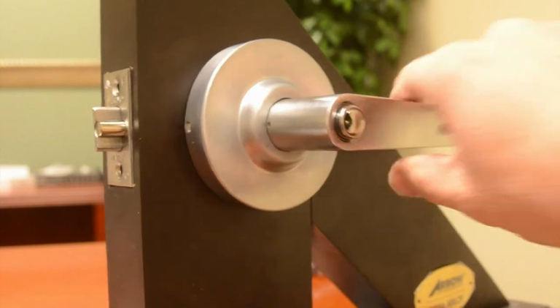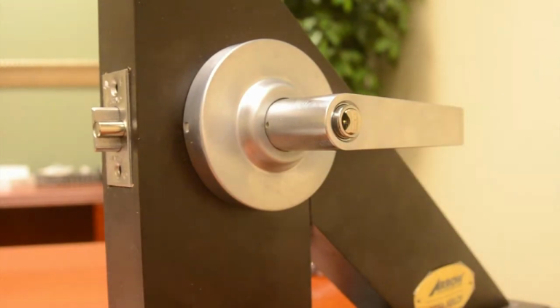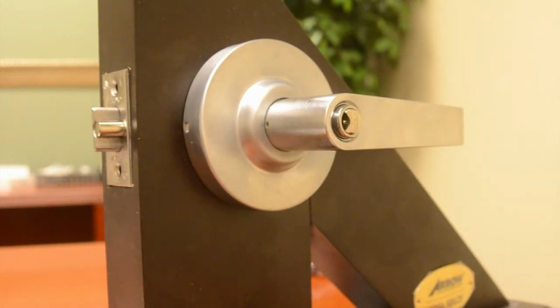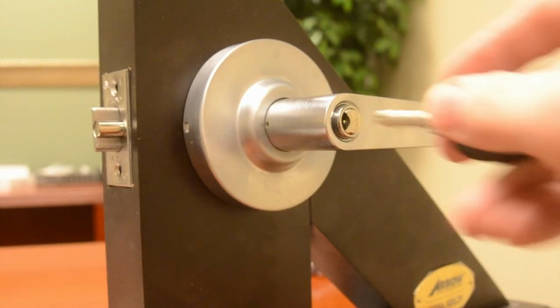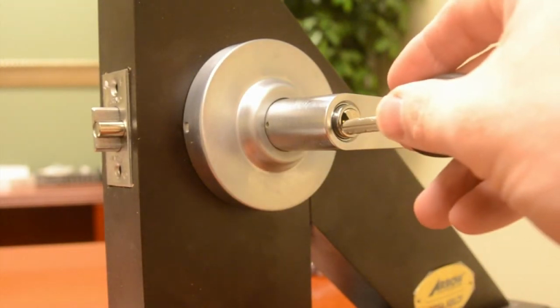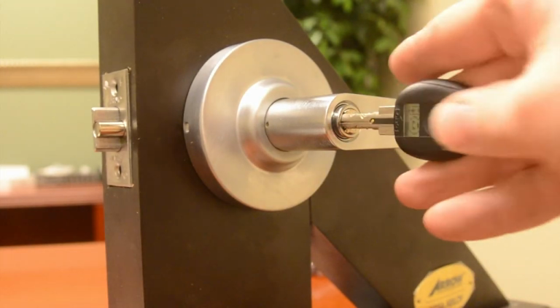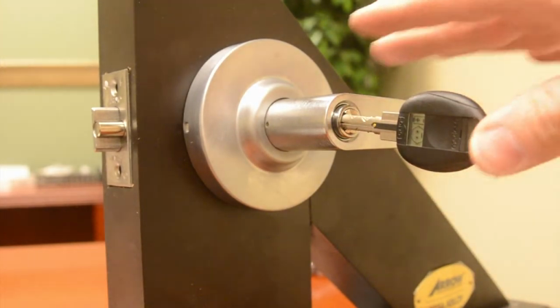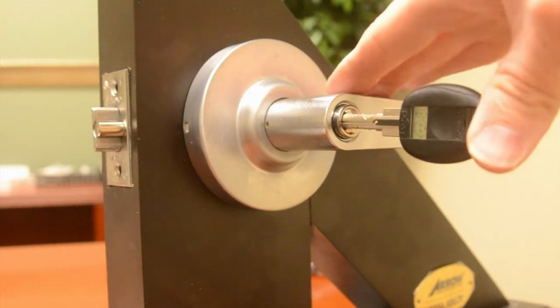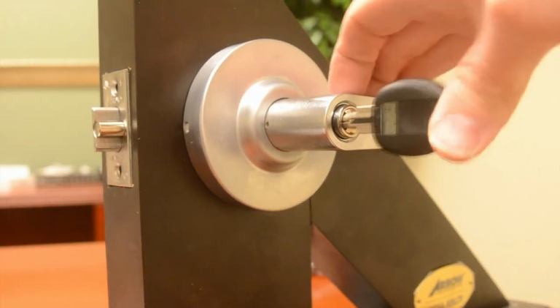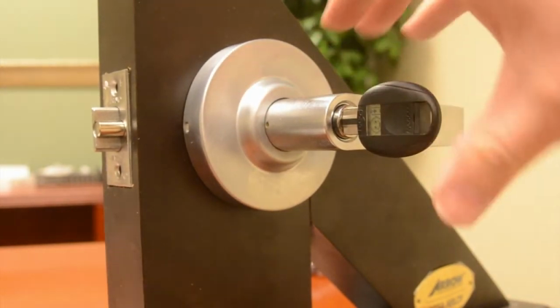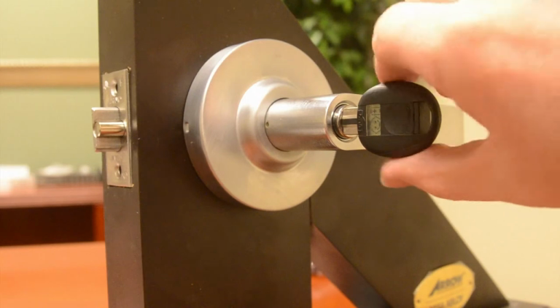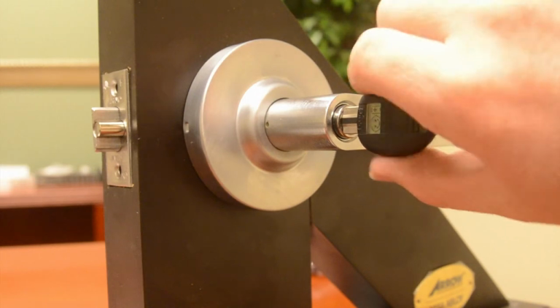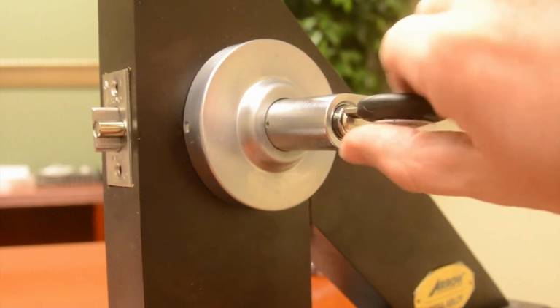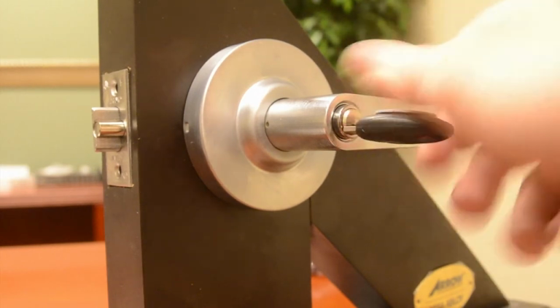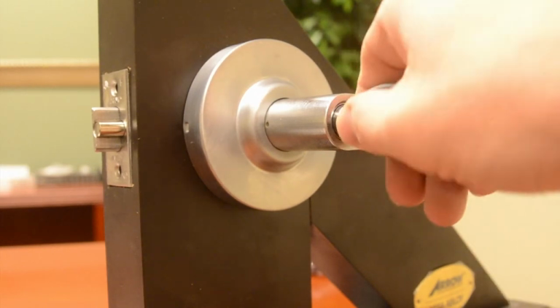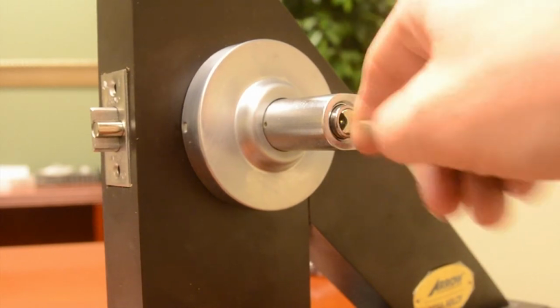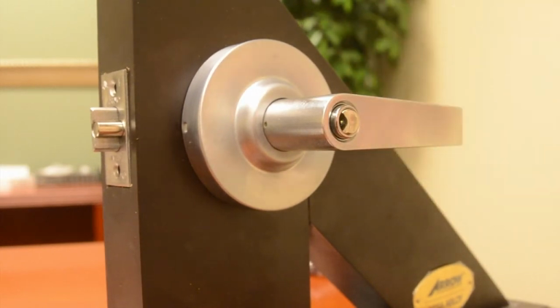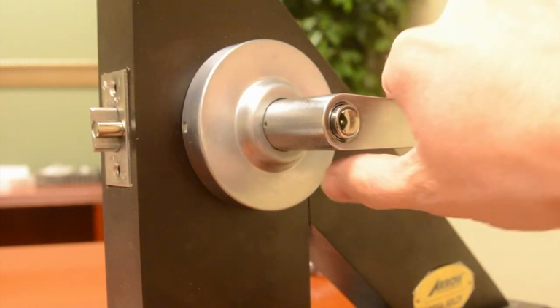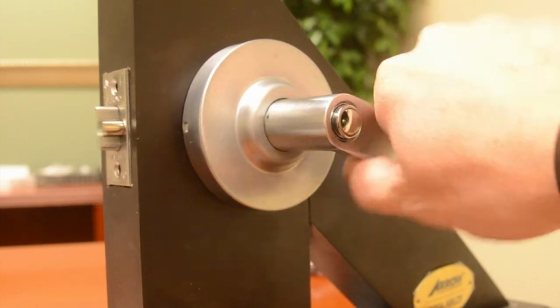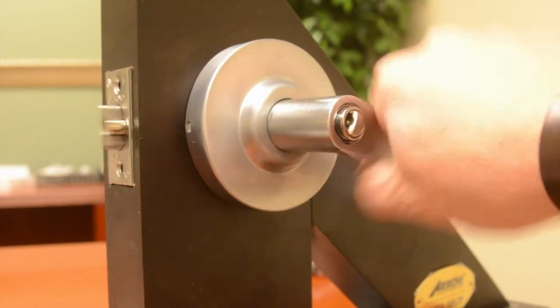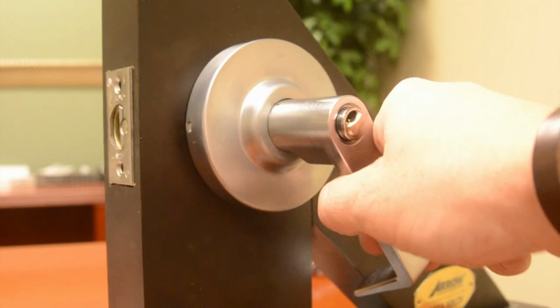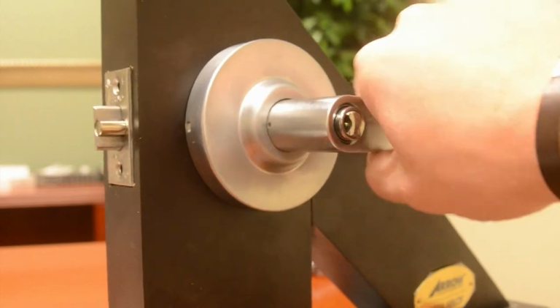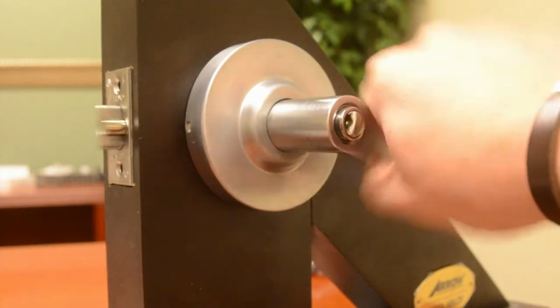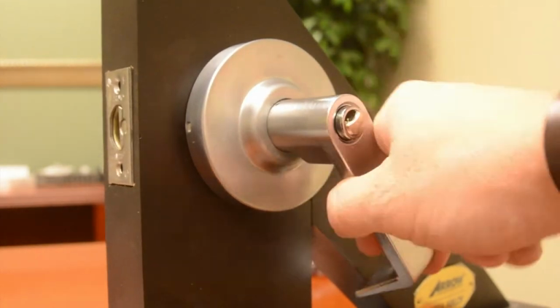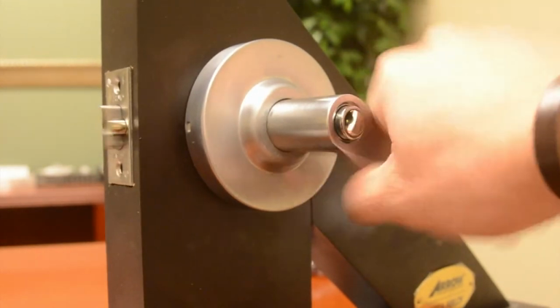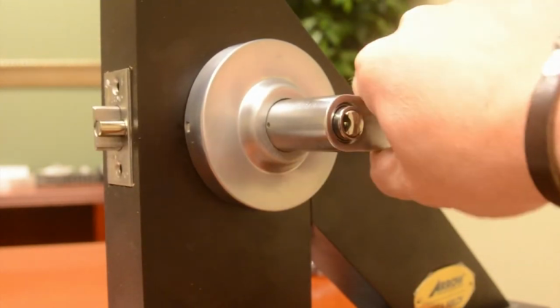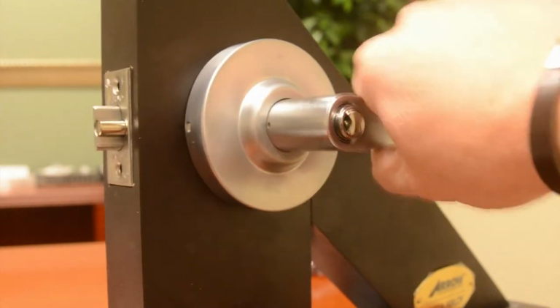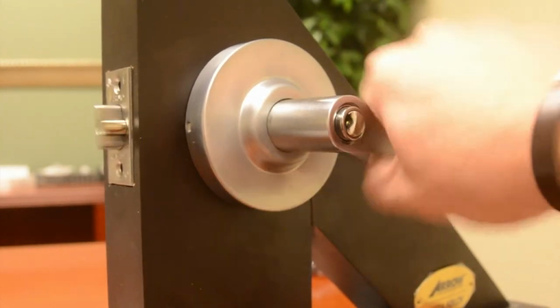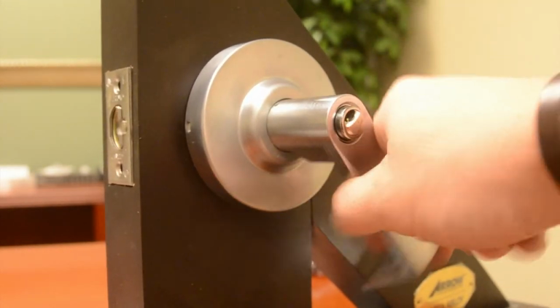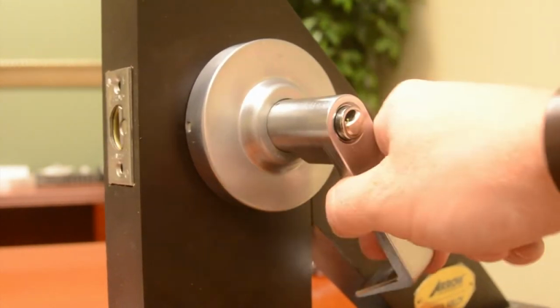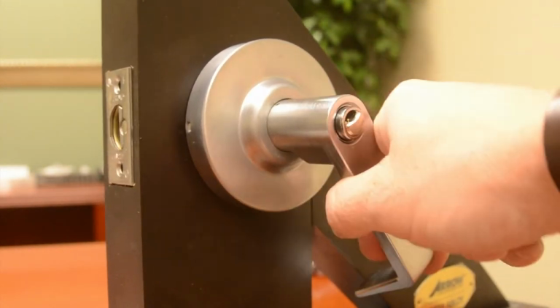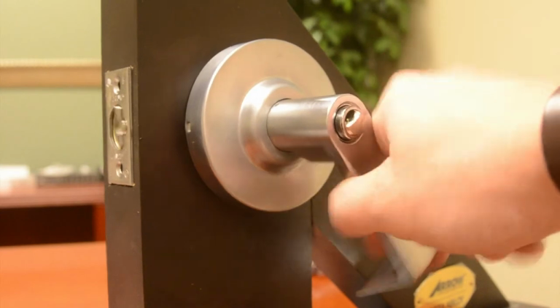This lock does have a clutch assembly in the handle — a vandal resistant handle. You rotate that key 360 degrees in the opposite direction, and now it is a functioning lock in an unlocked status.